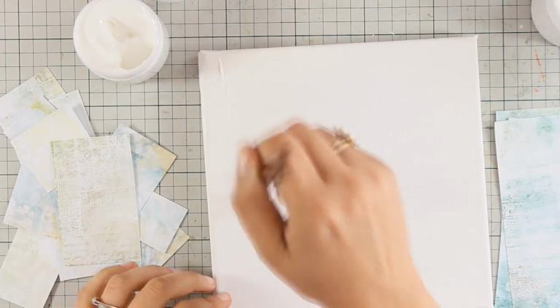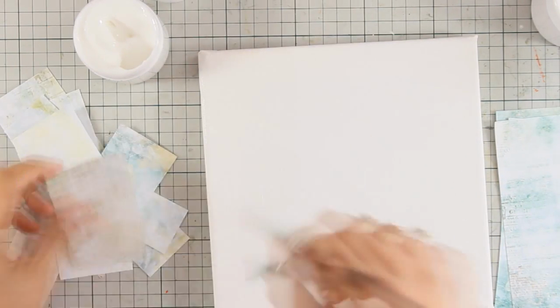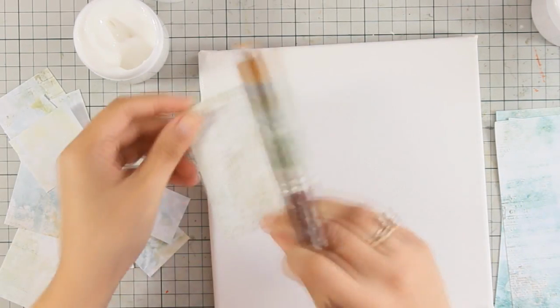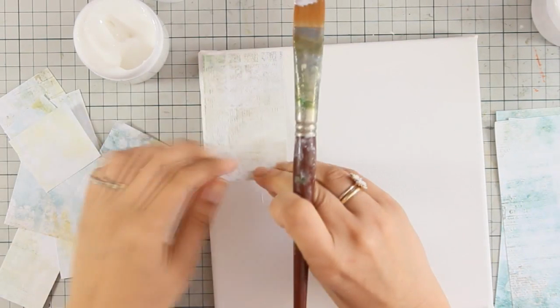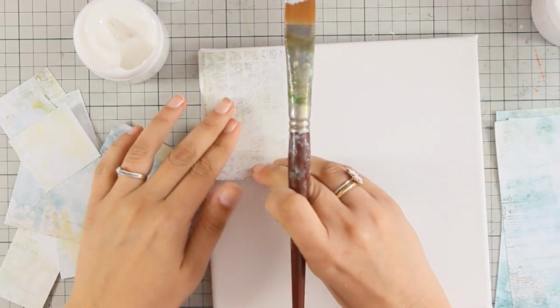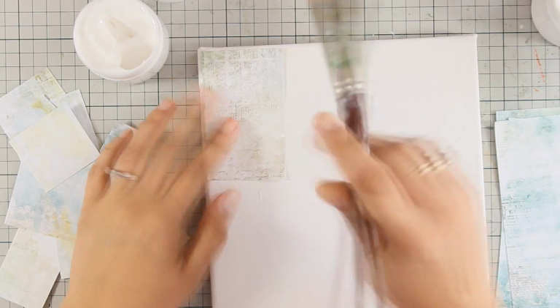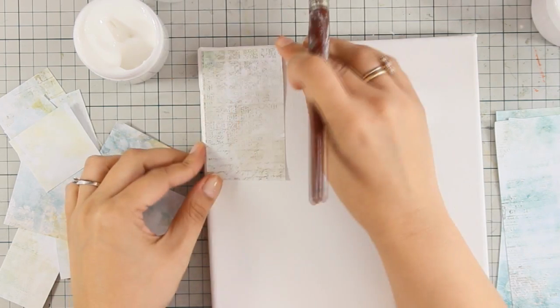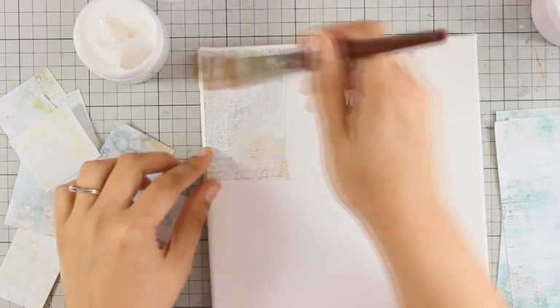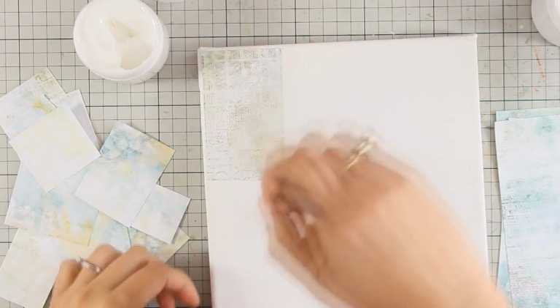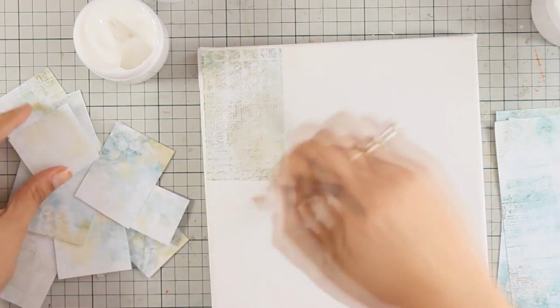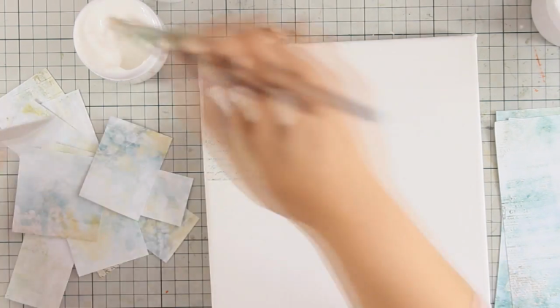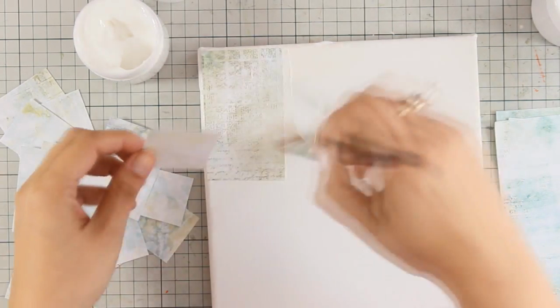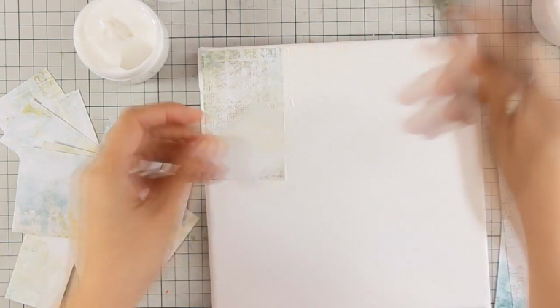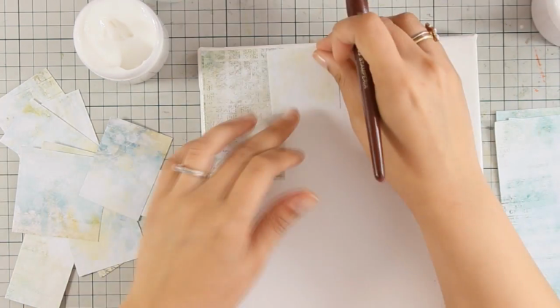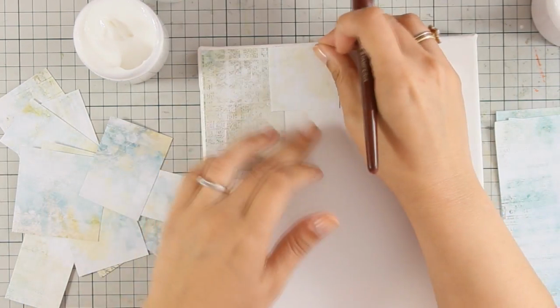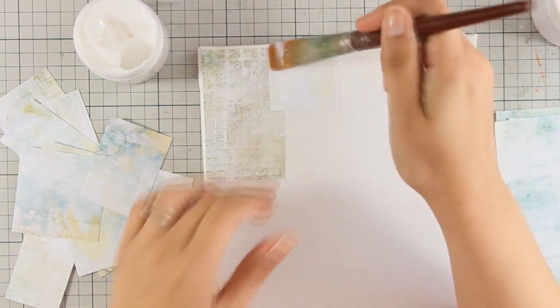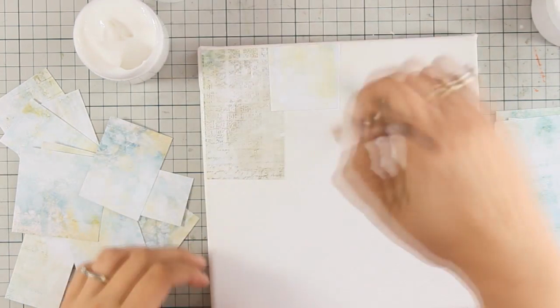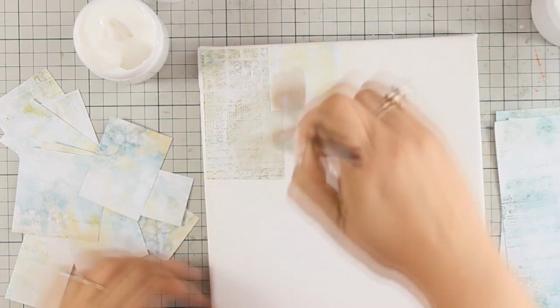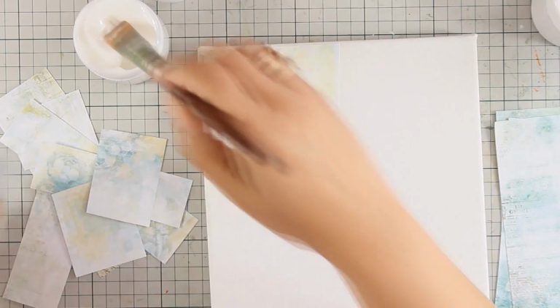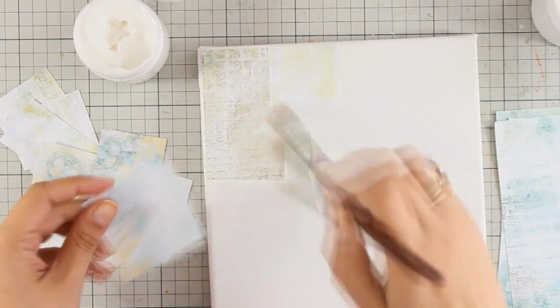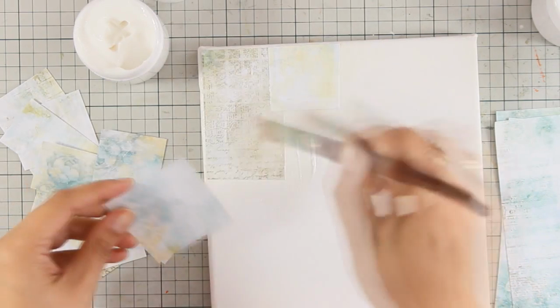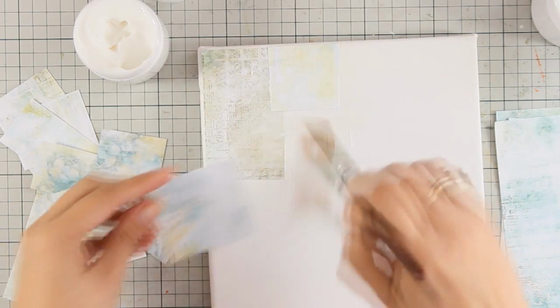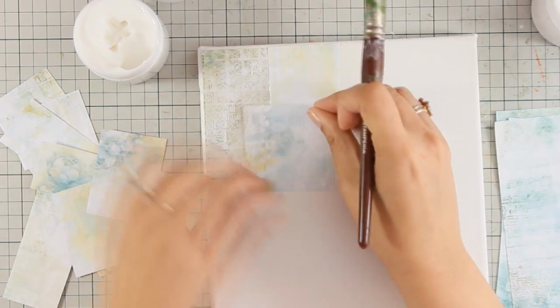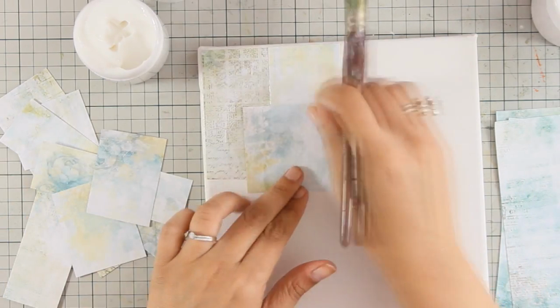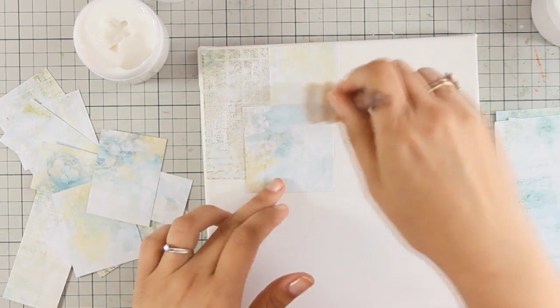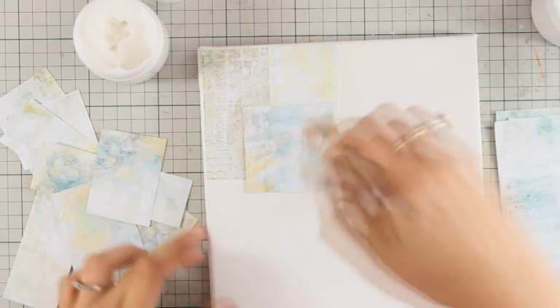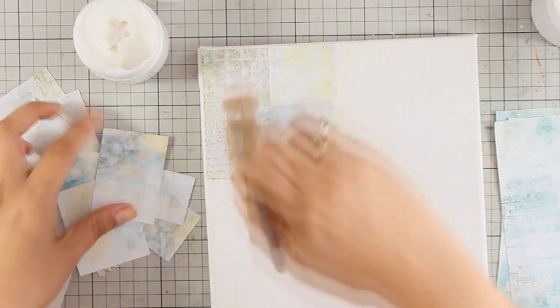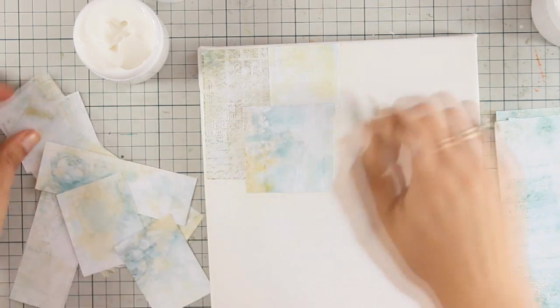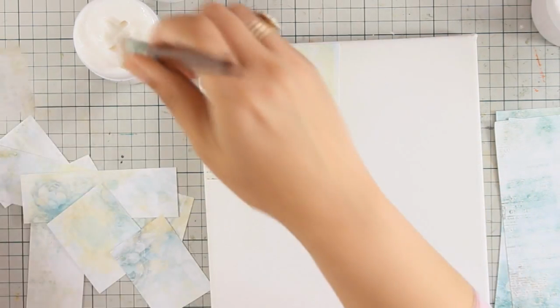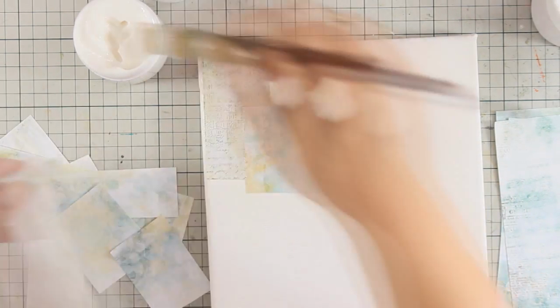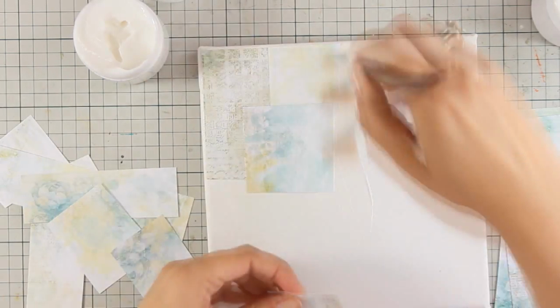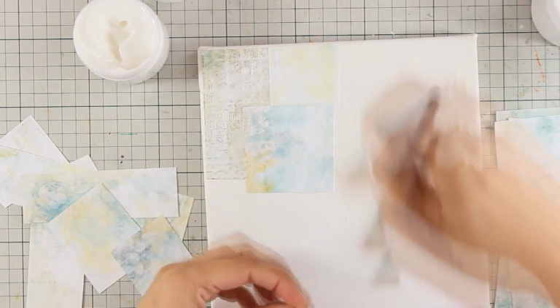I am using a canvas today. I am going to stick everything down and create a nice background look with all those pattern paper pieces, and I am sticking everything down by using gel medium by 13 arts.